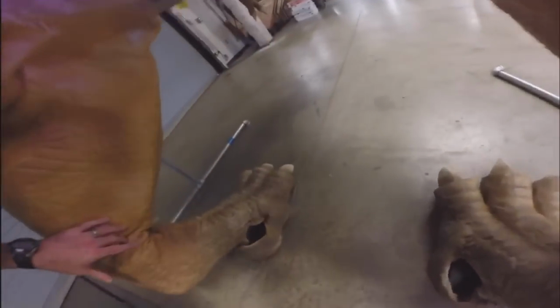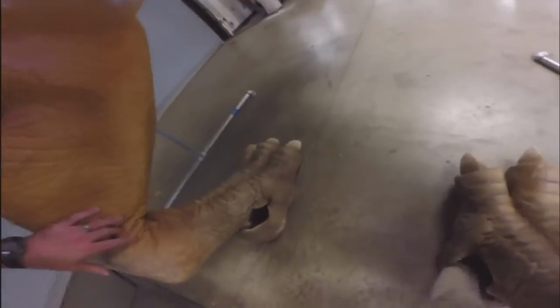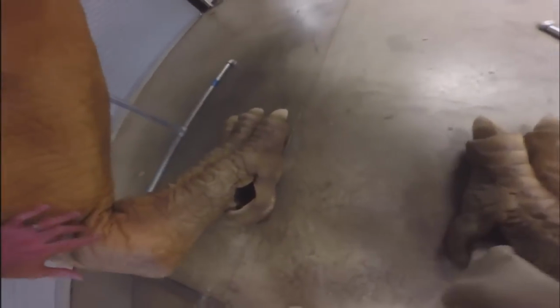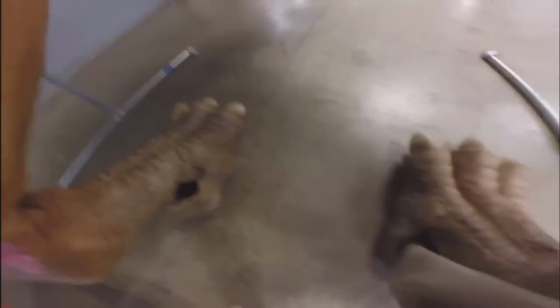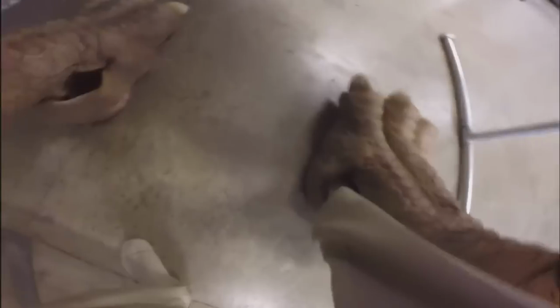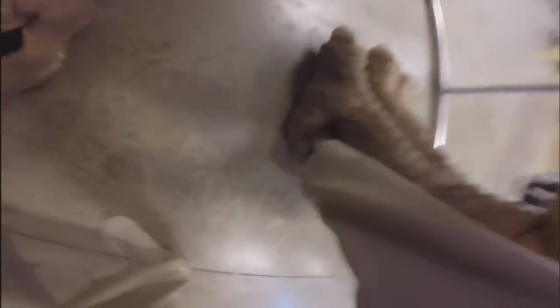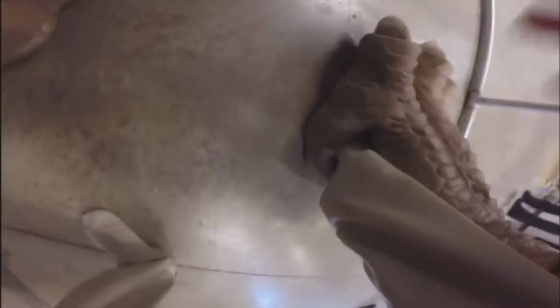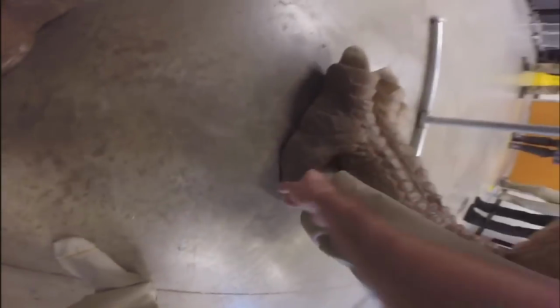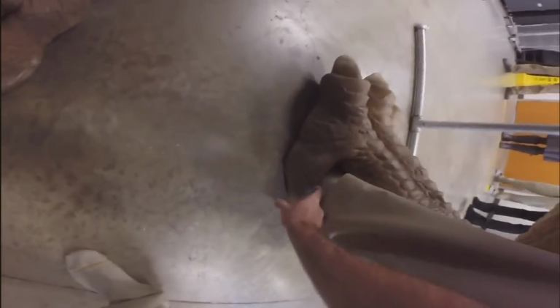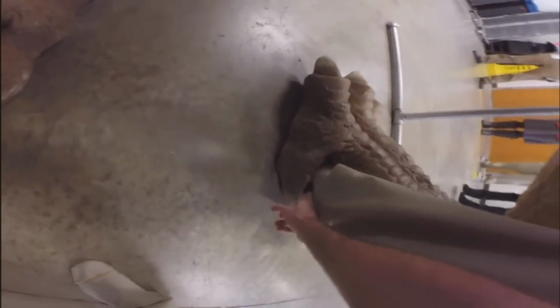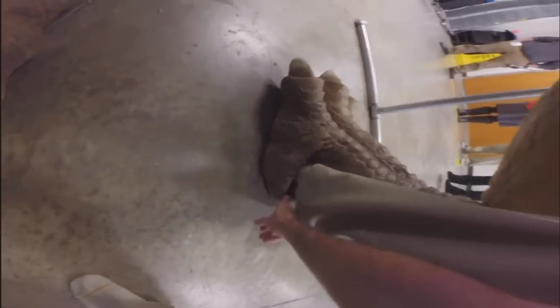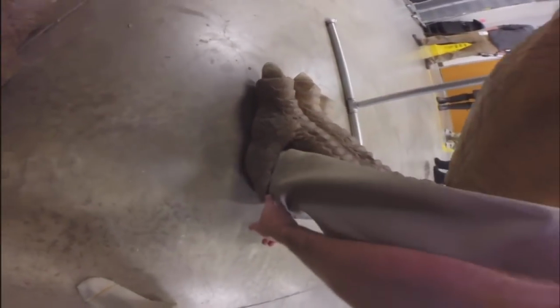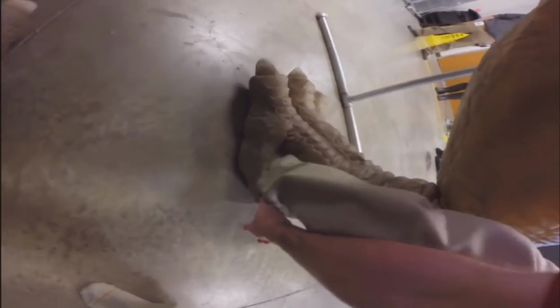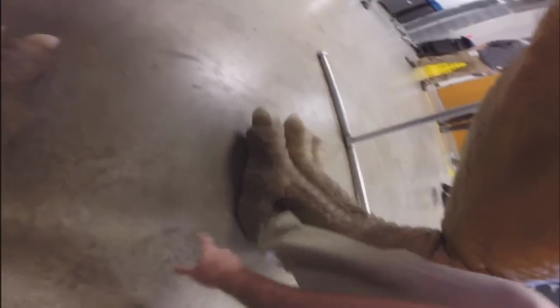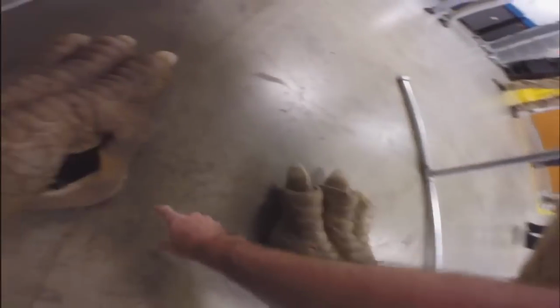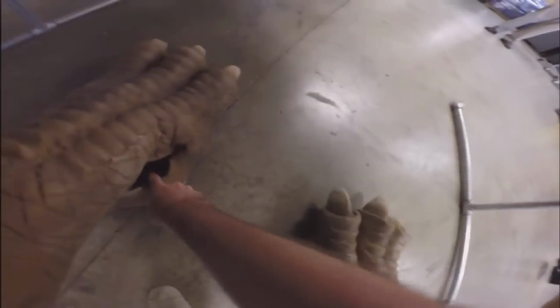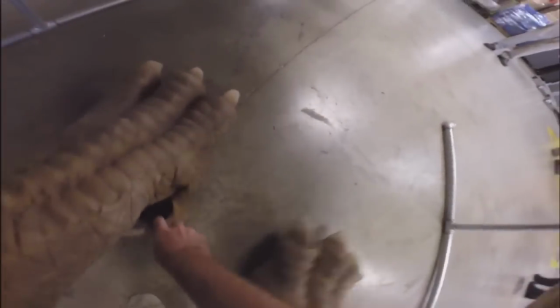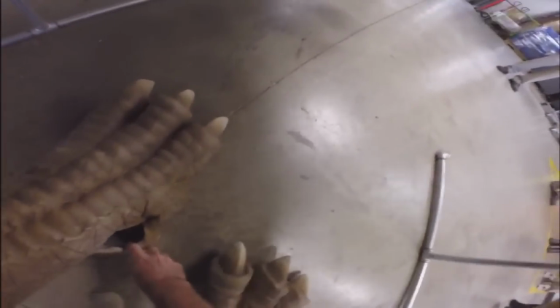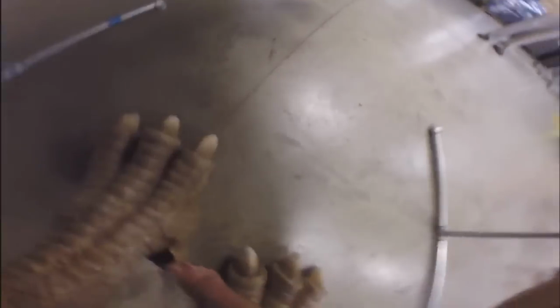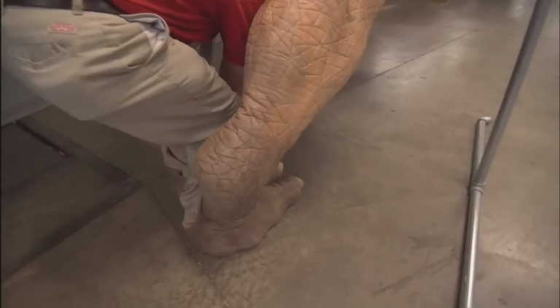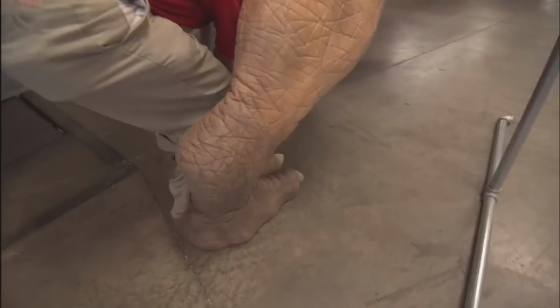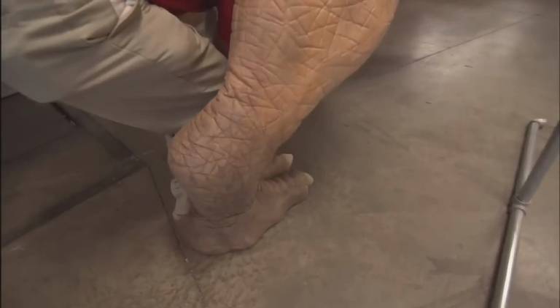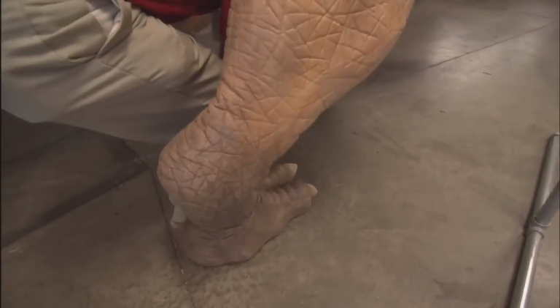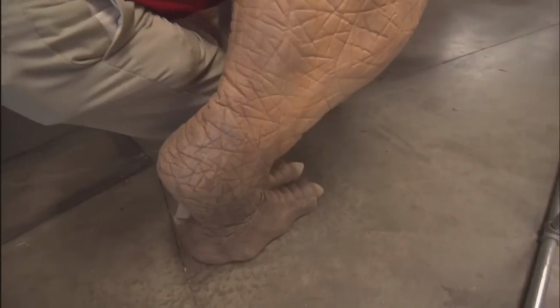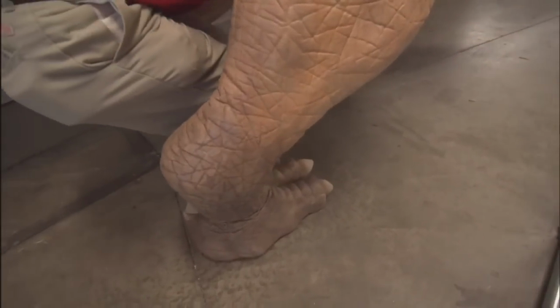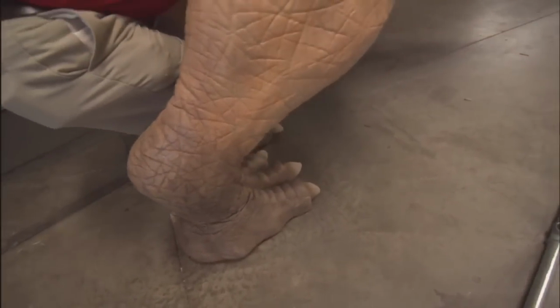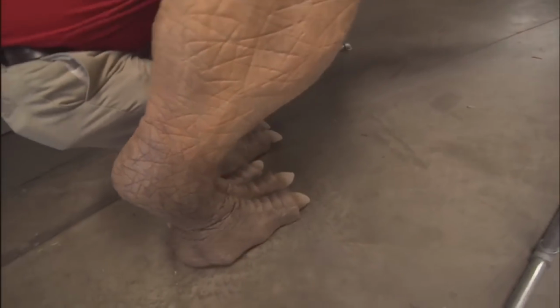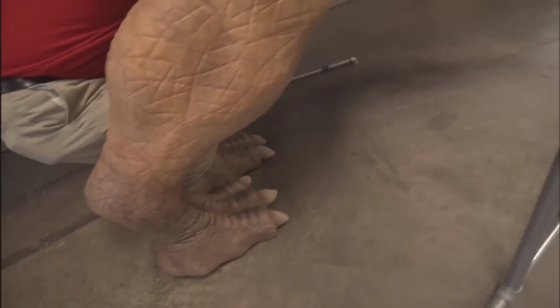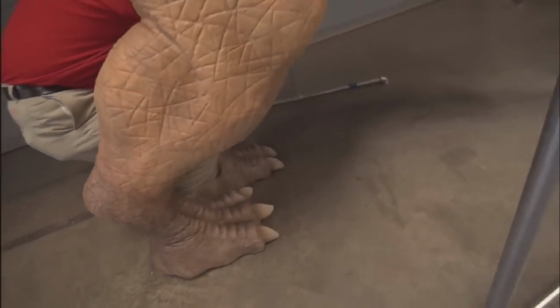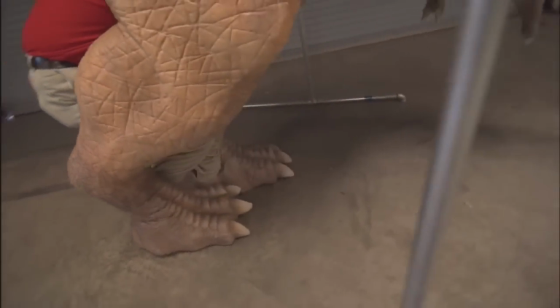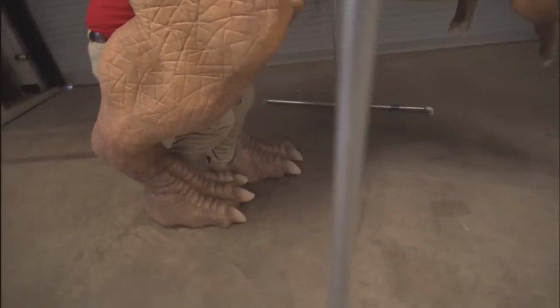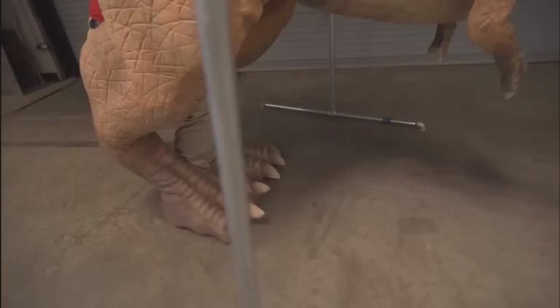This is where I put my feet. And then we look up into the head.